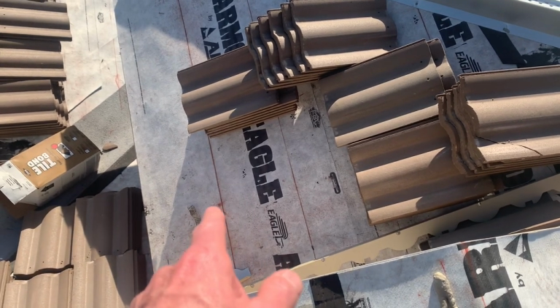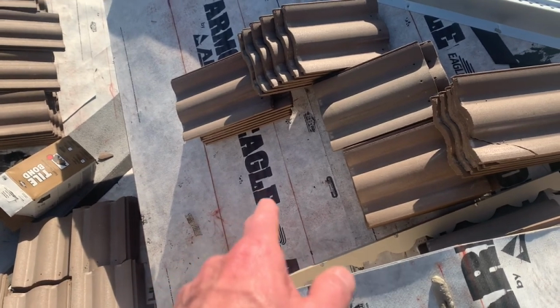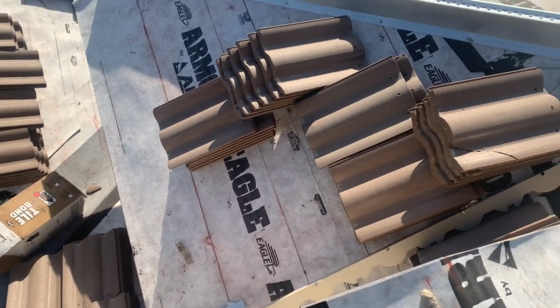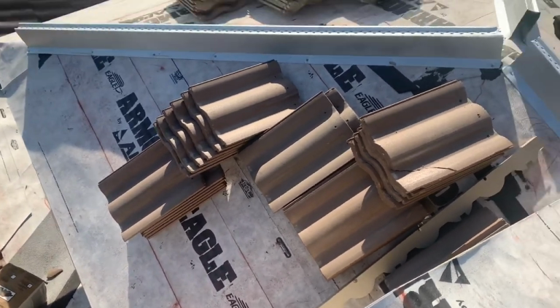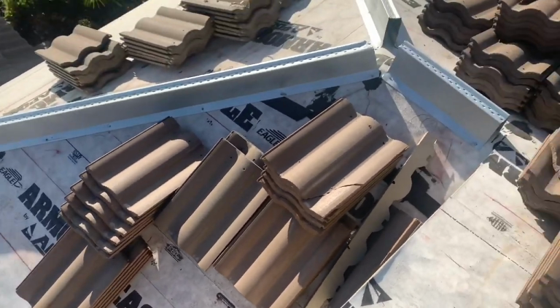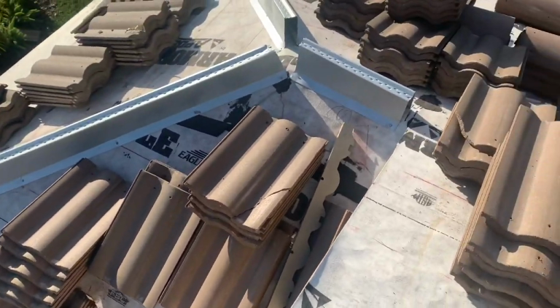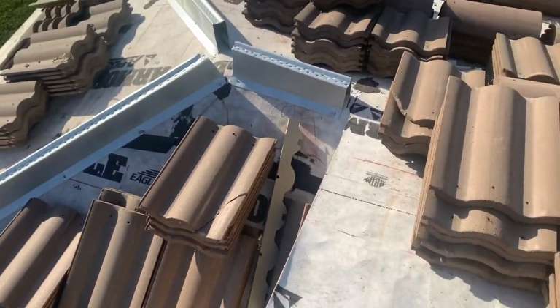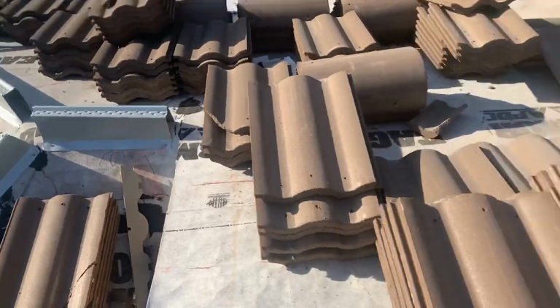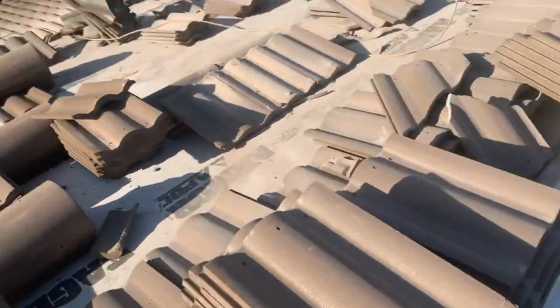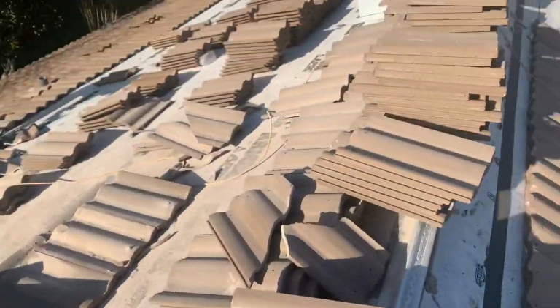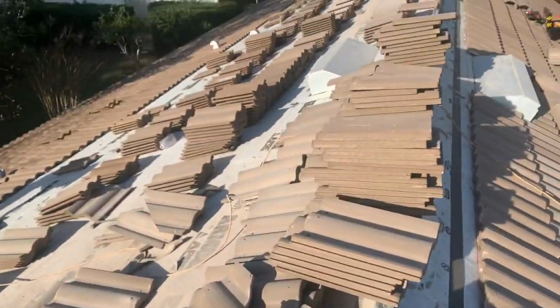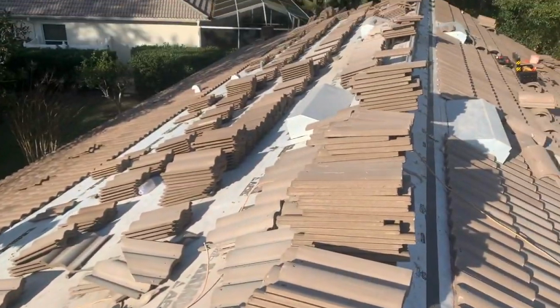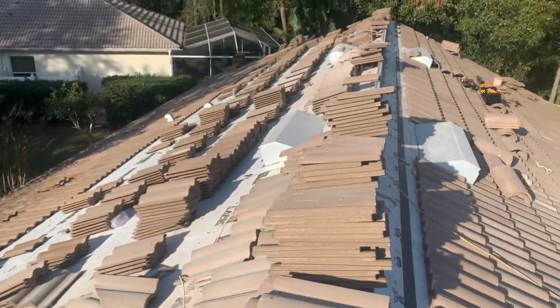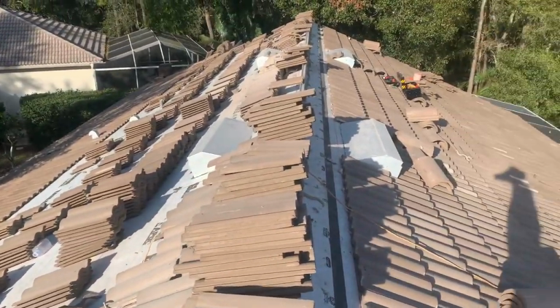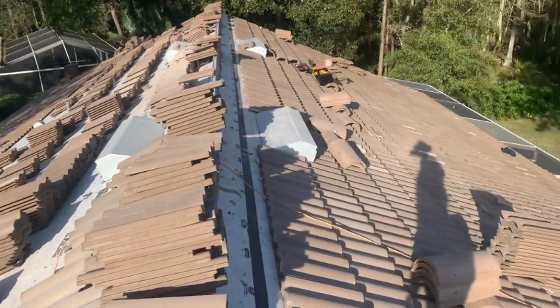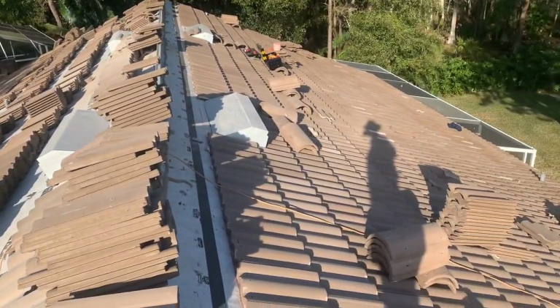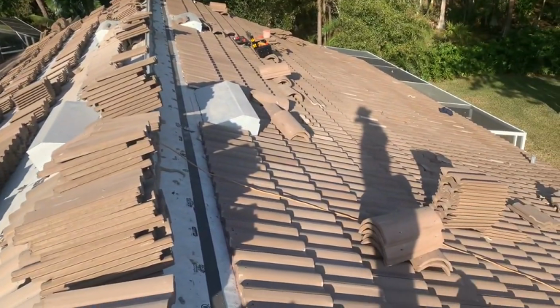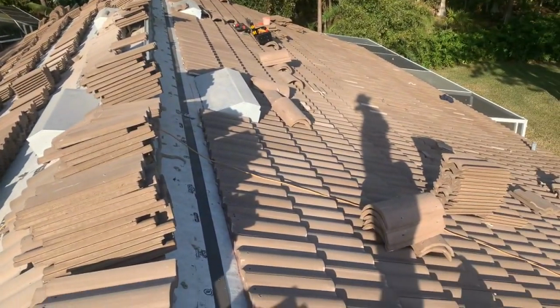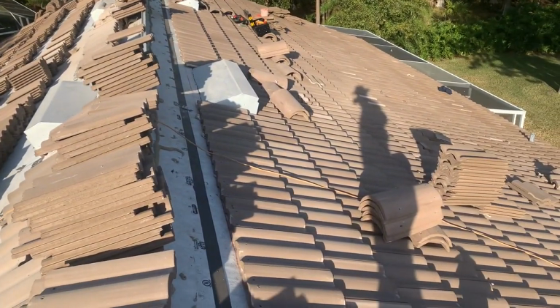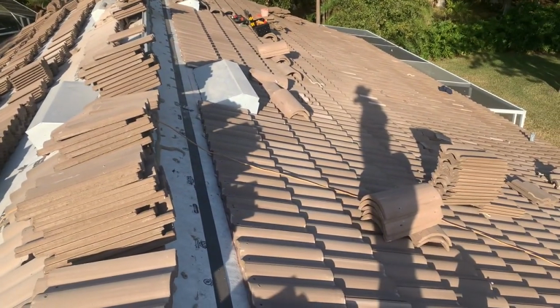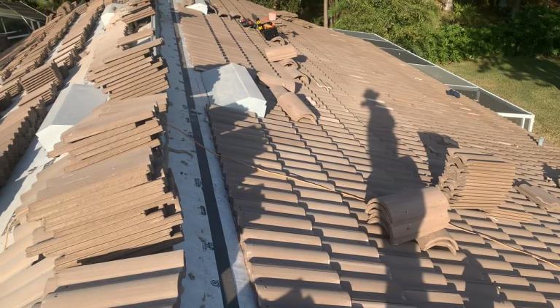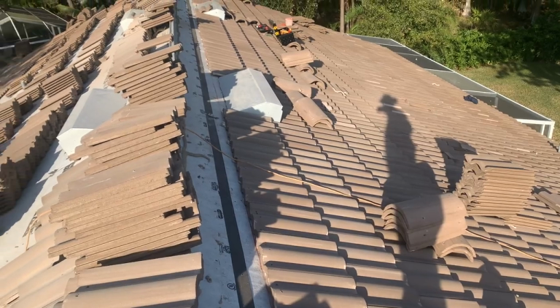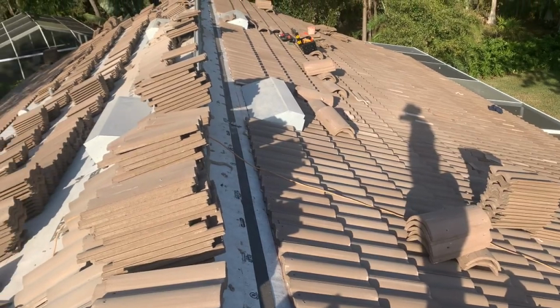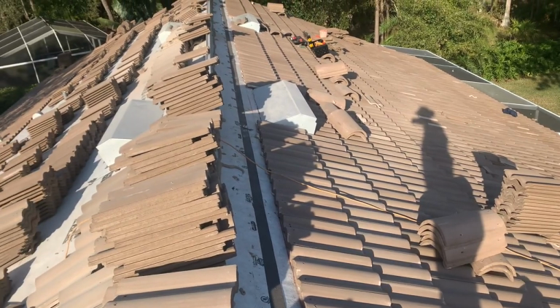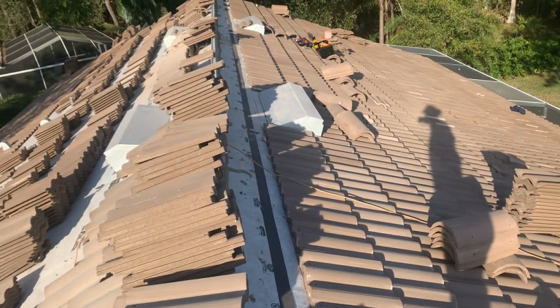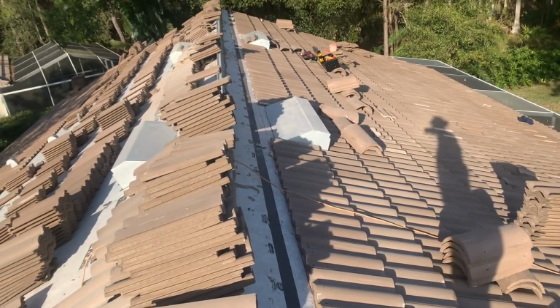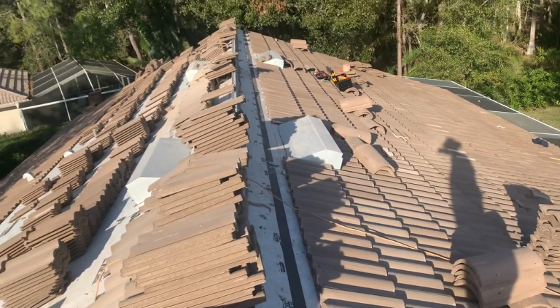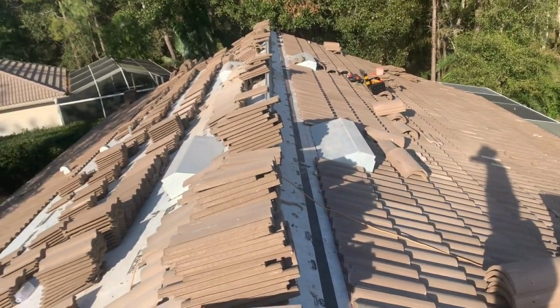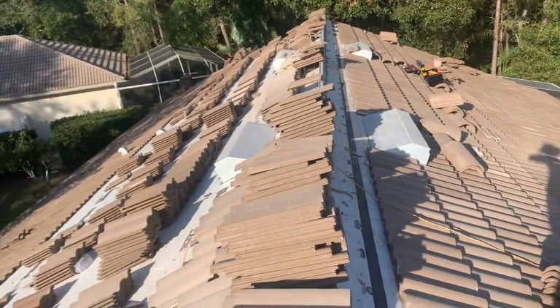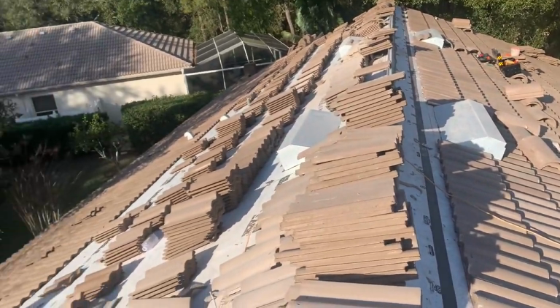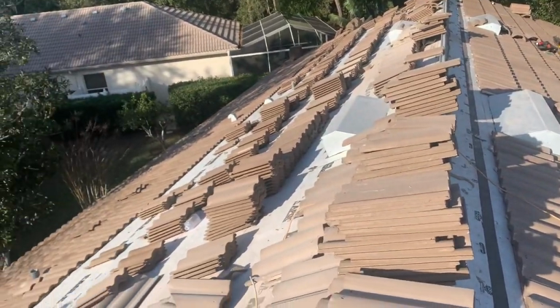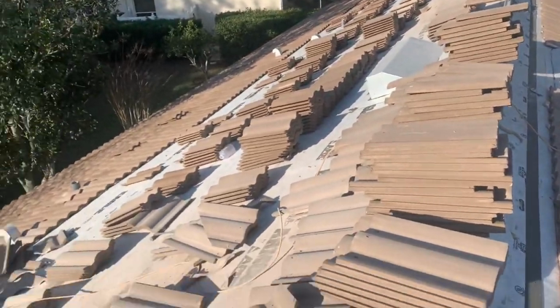Let me show you where they pop the lines here for their tile. They've made pretty good progress already on this roof system — only been on it a little over a day. They've installed the vents and they're lining everything up.